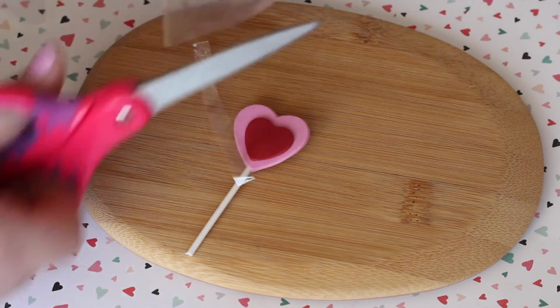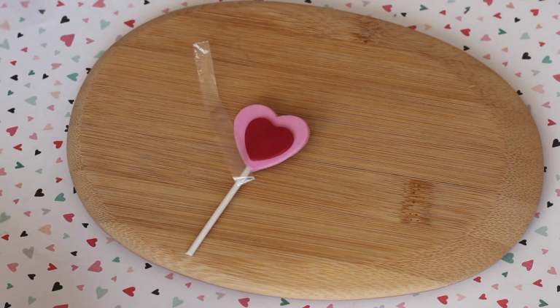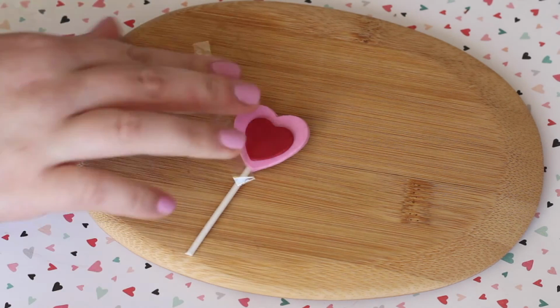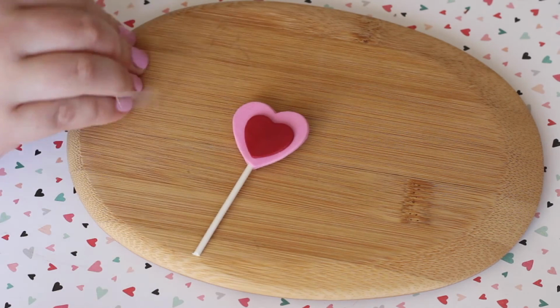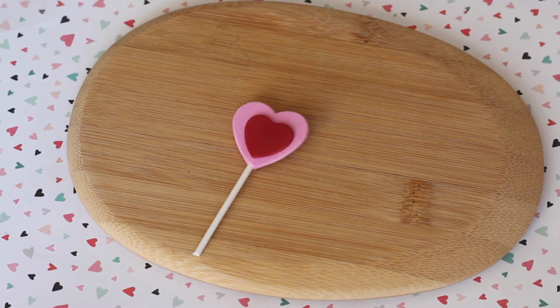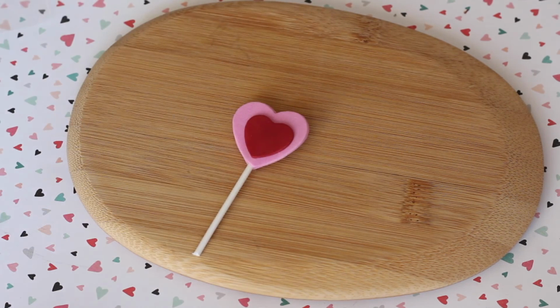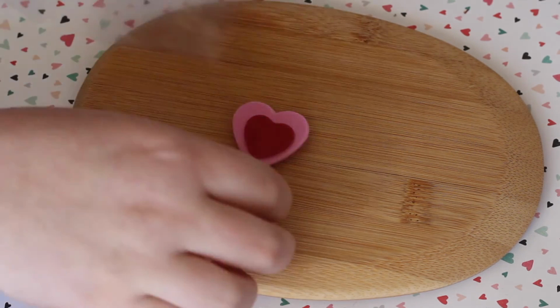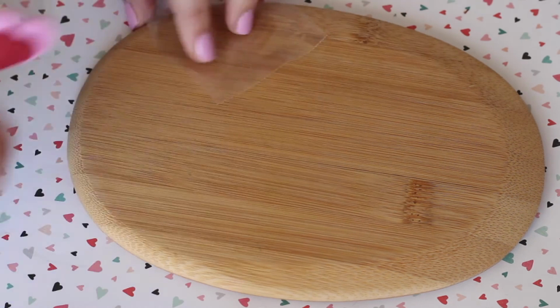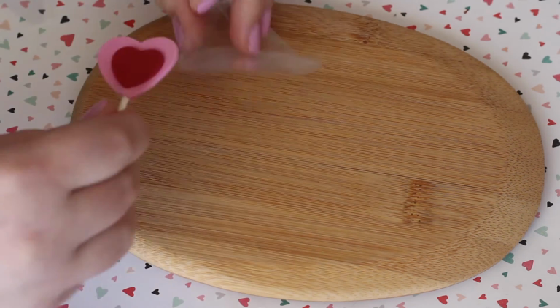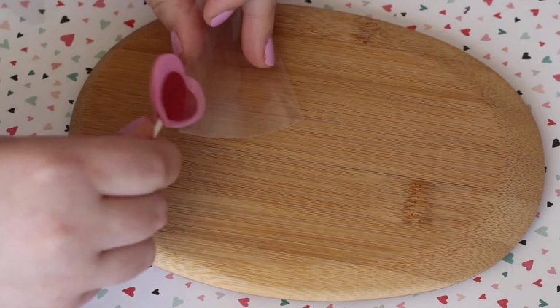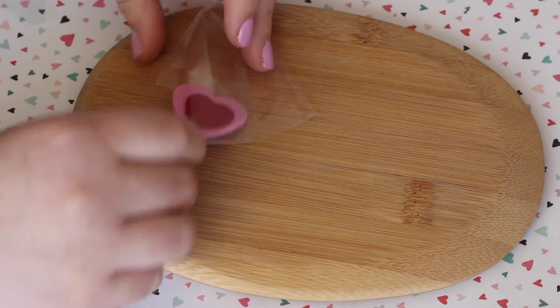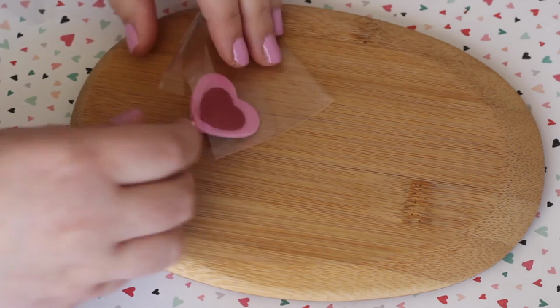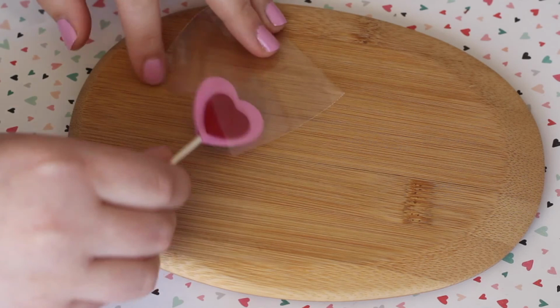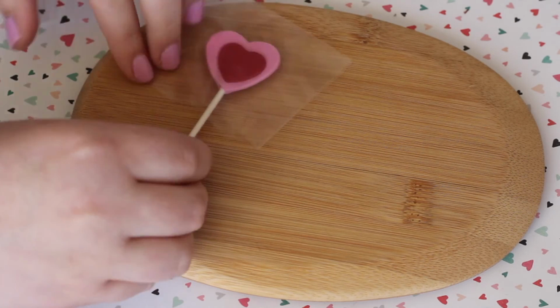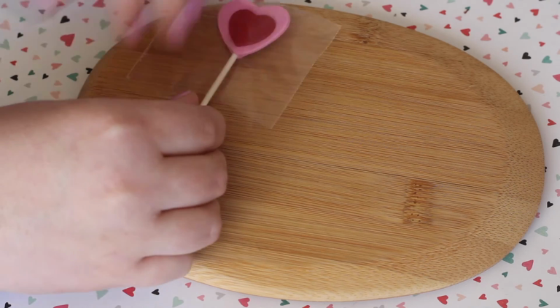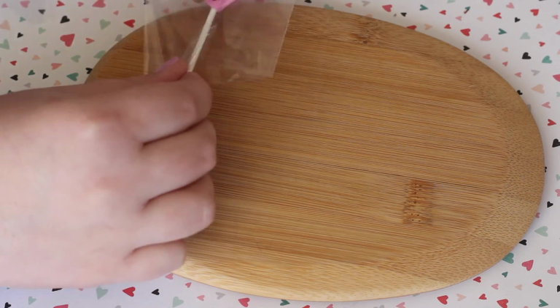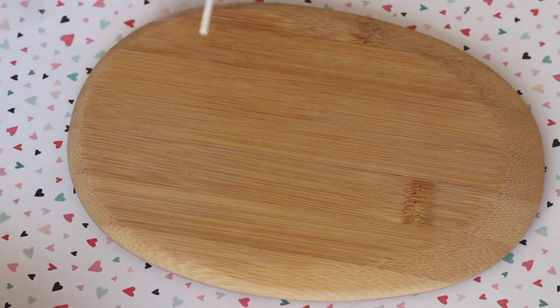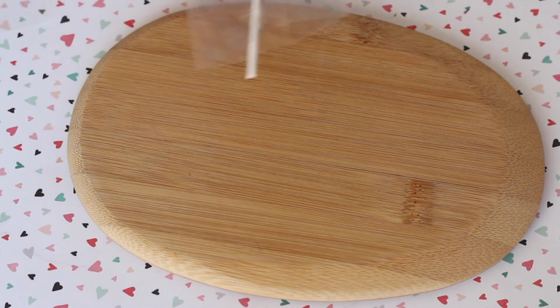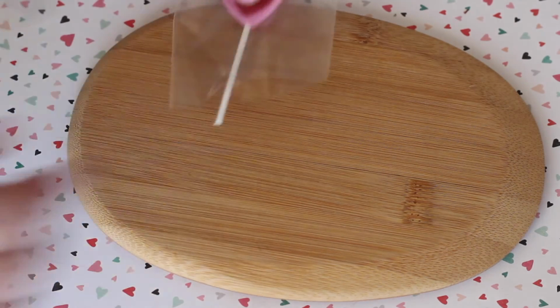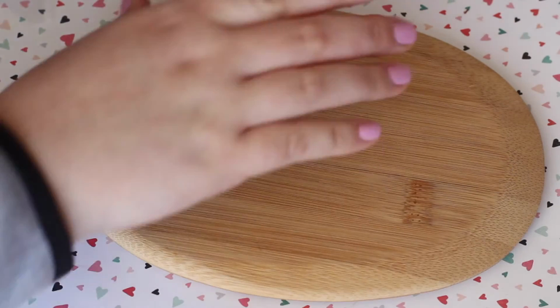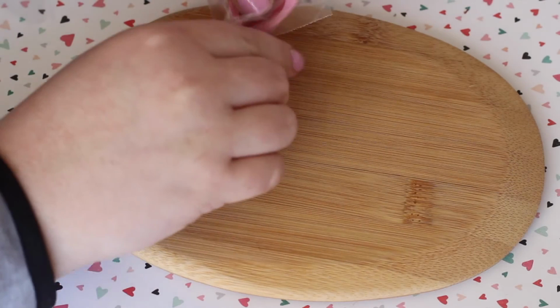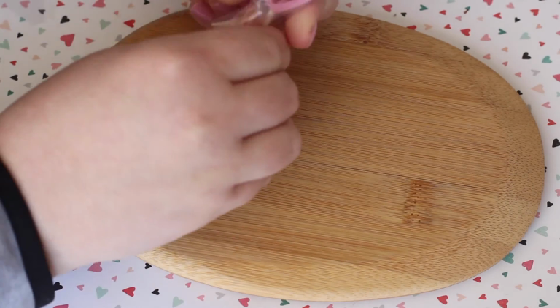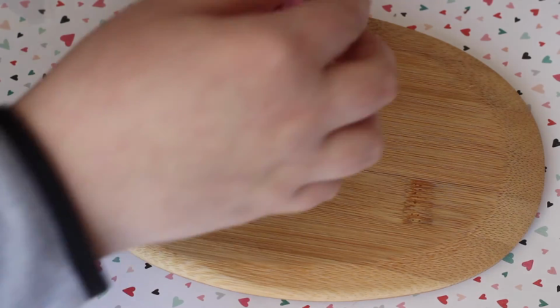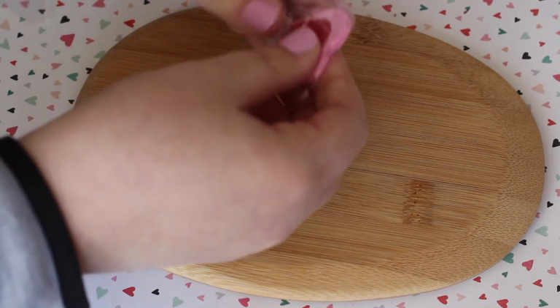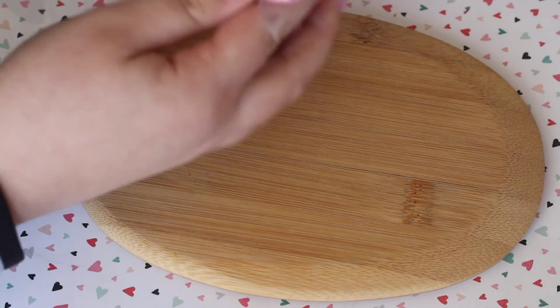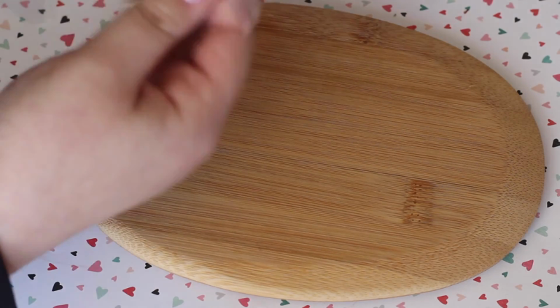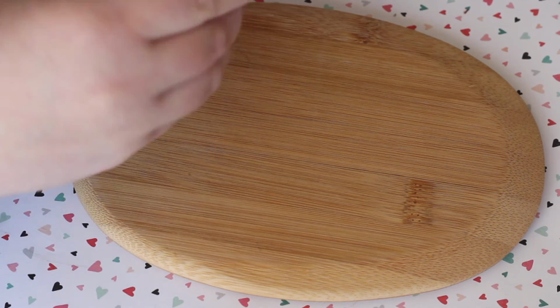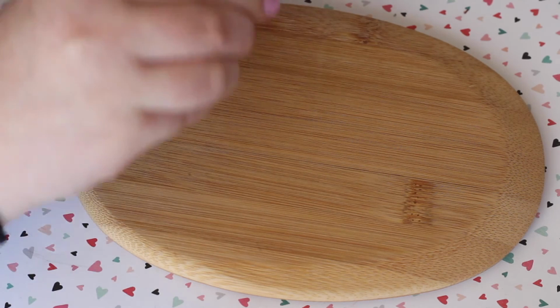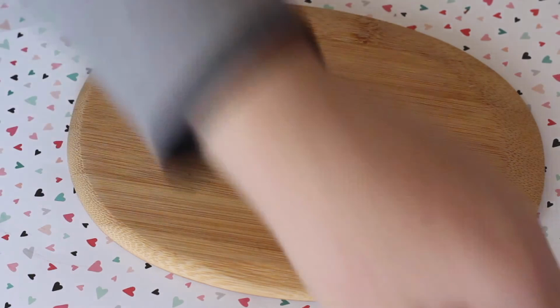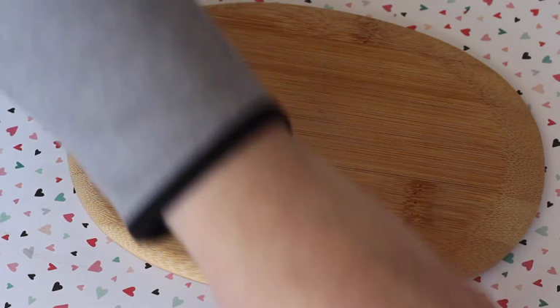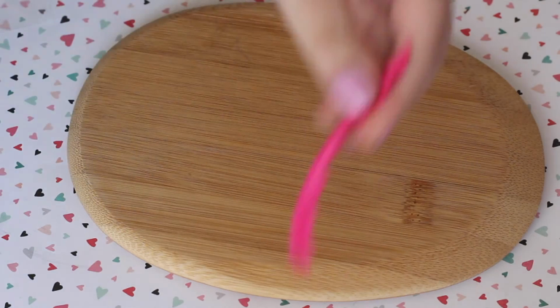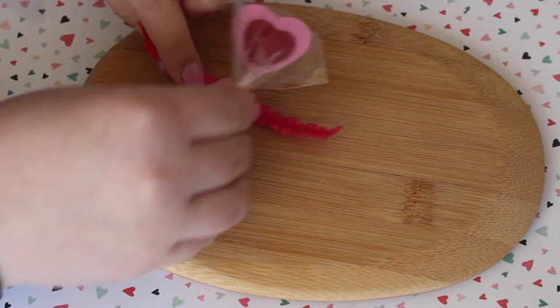After you find the perfect size for your lollipop to go inside, you're going to want to take your choice of ribbon and tie a little bow around it.